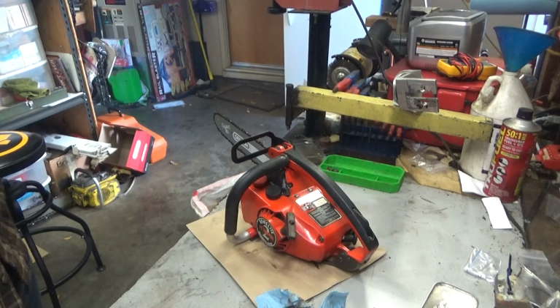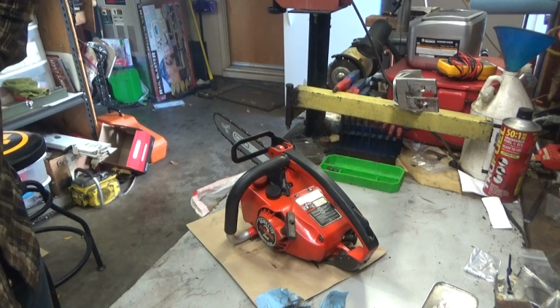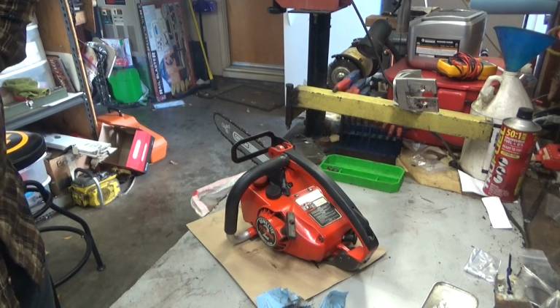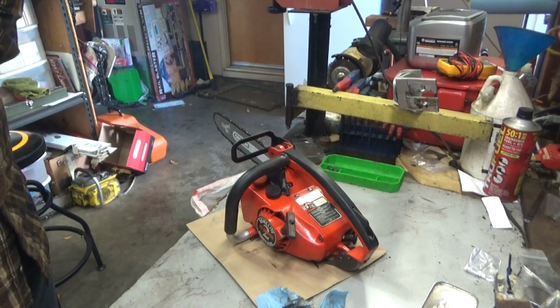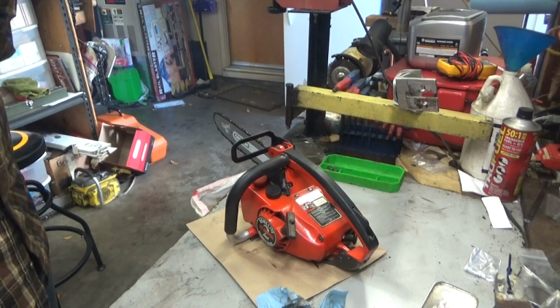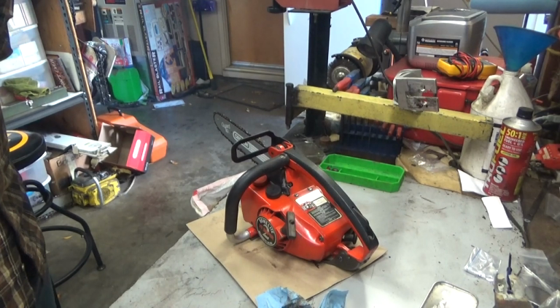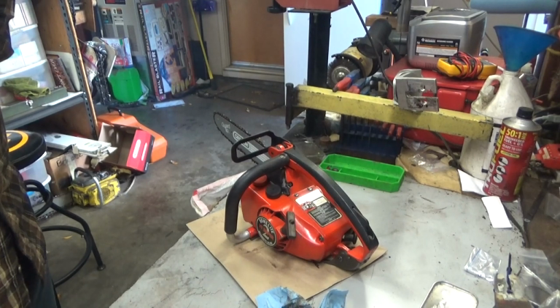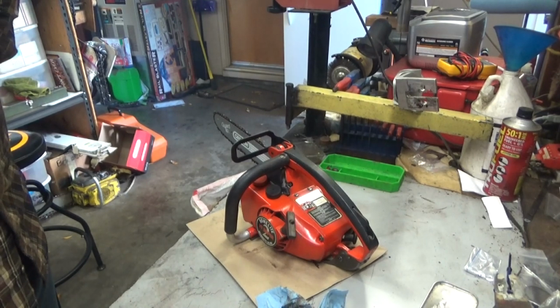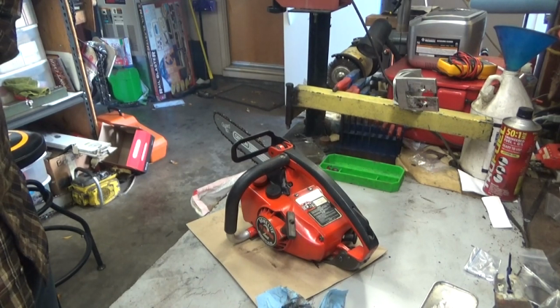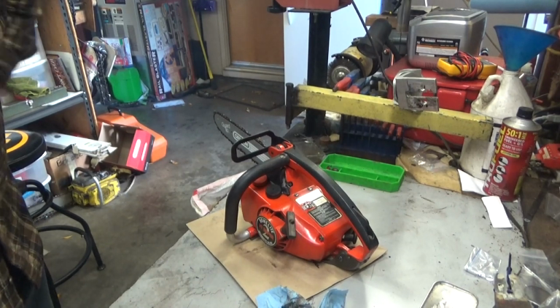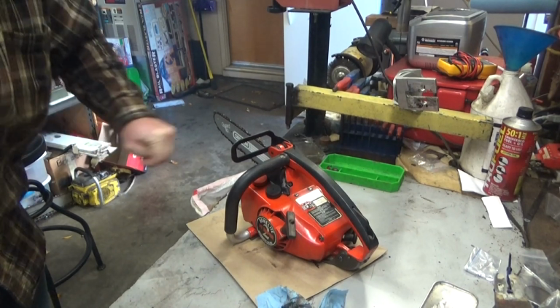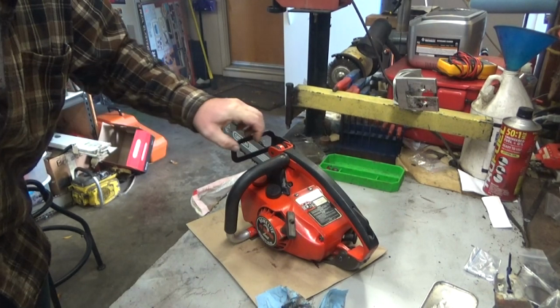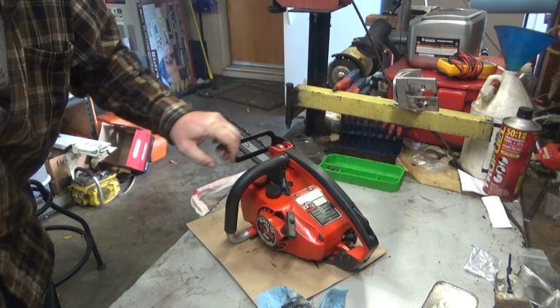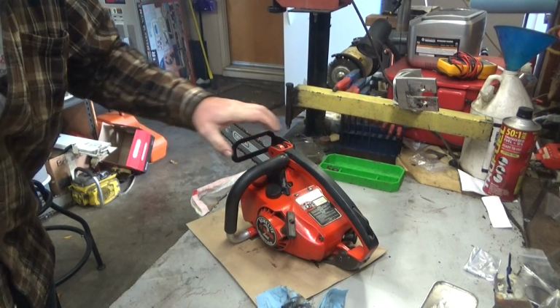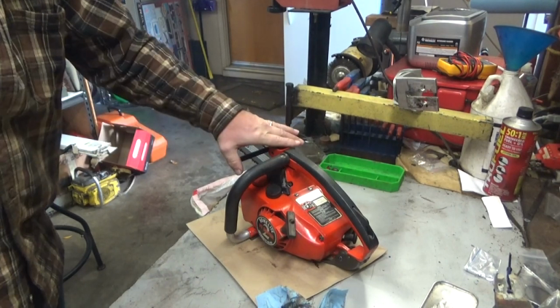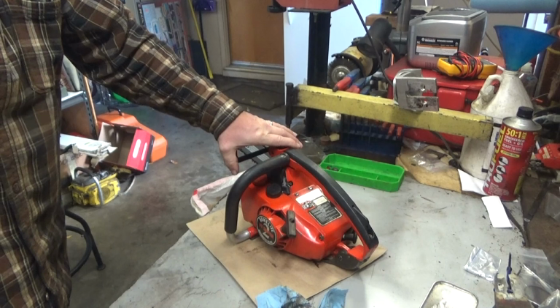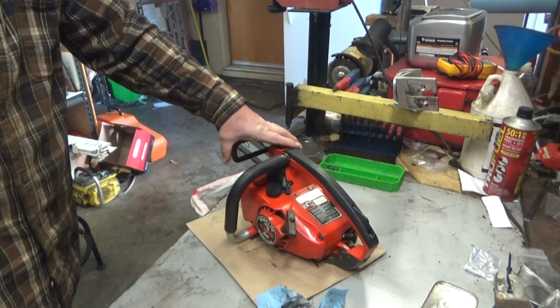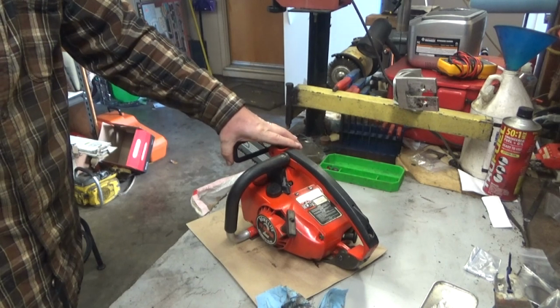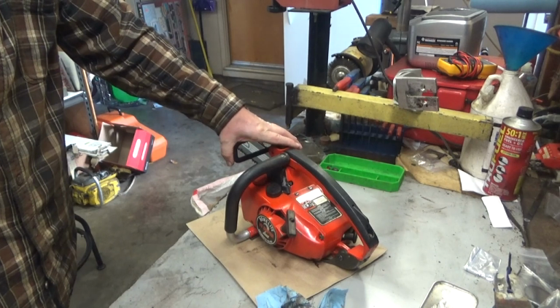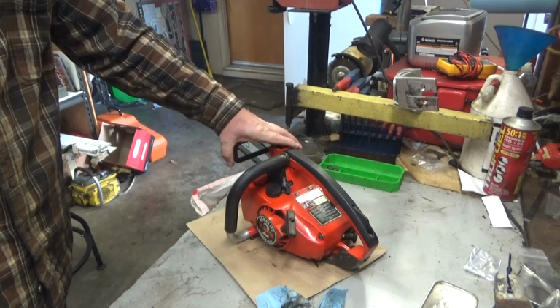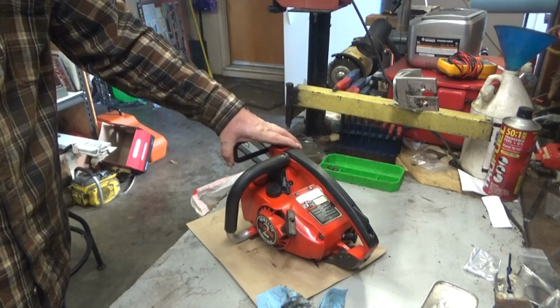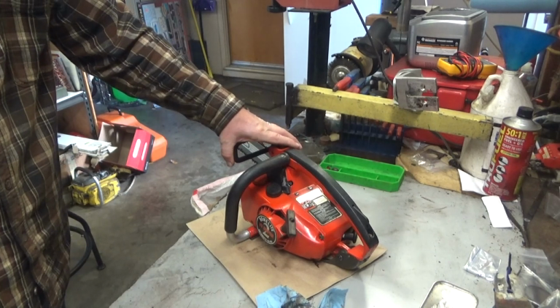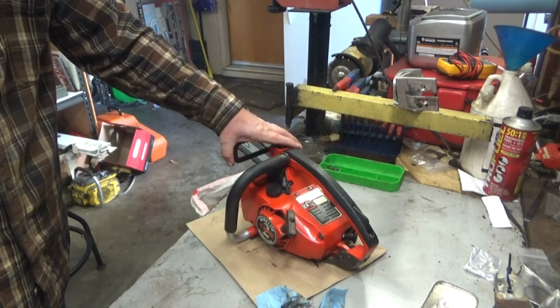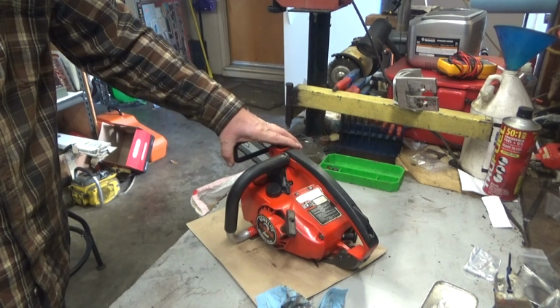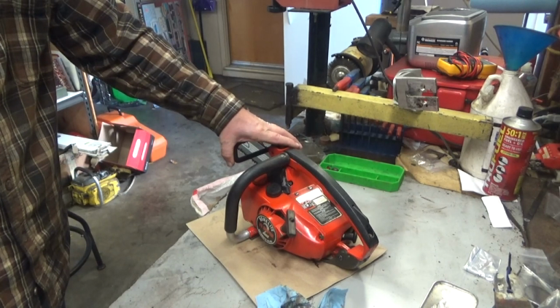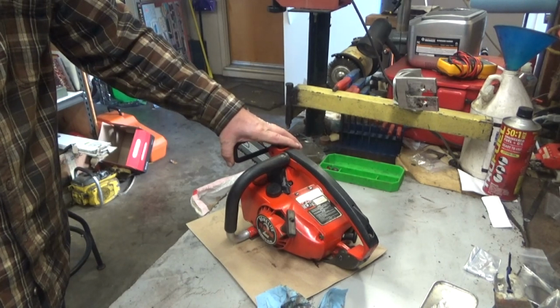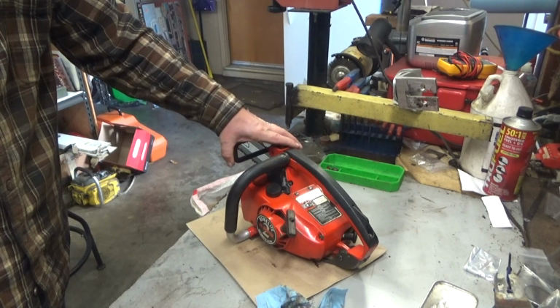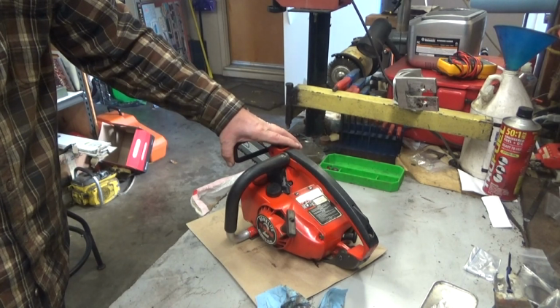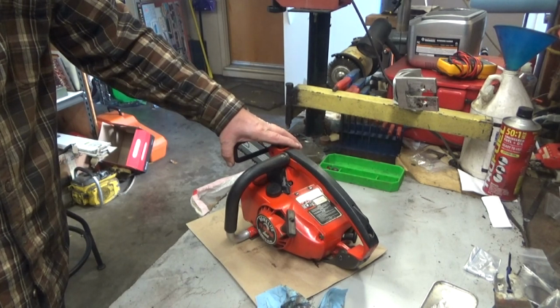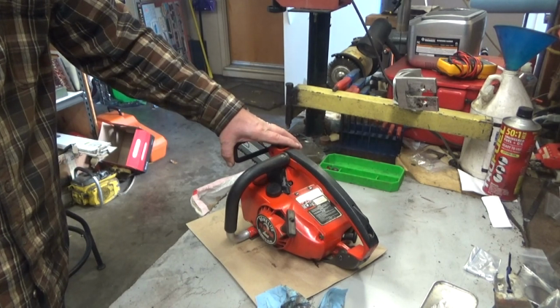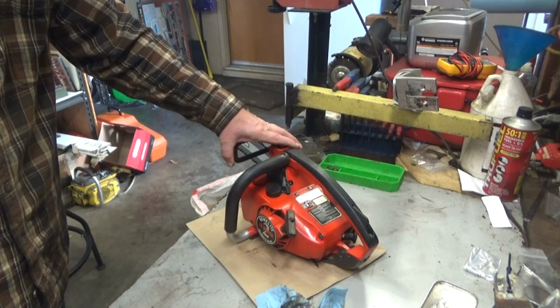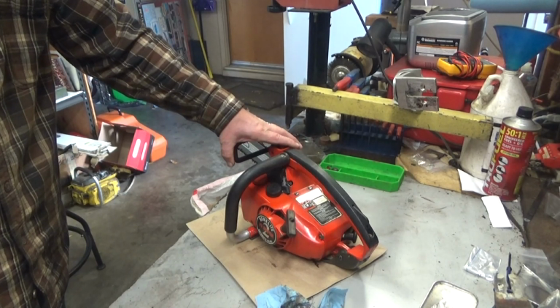It just needed some basic stuff, some fine tuning on the carb. He'd already put the fuel hoses in it. Just normal stuff.